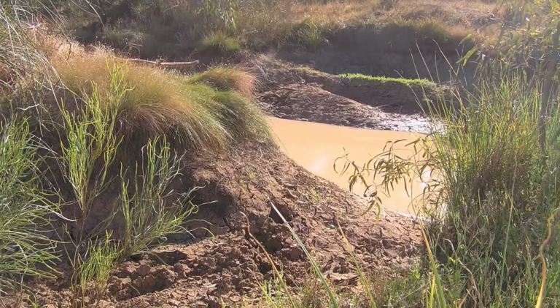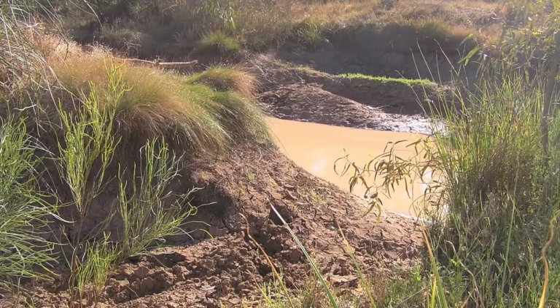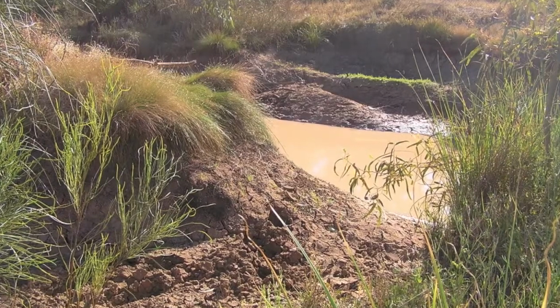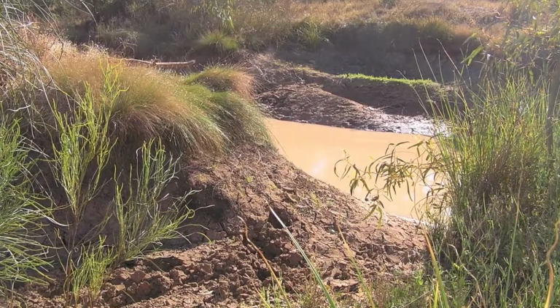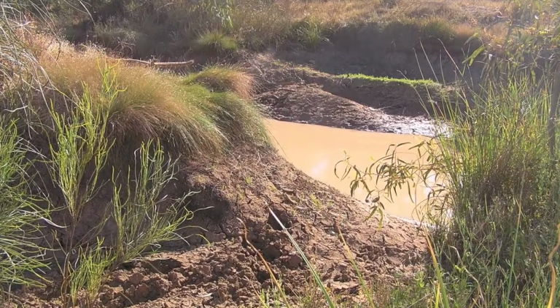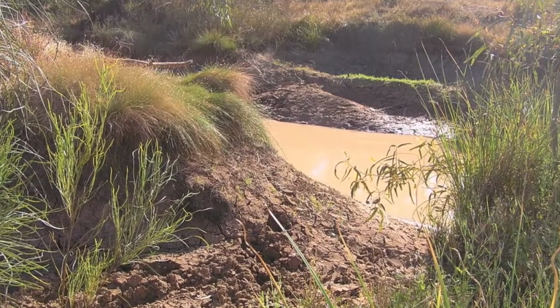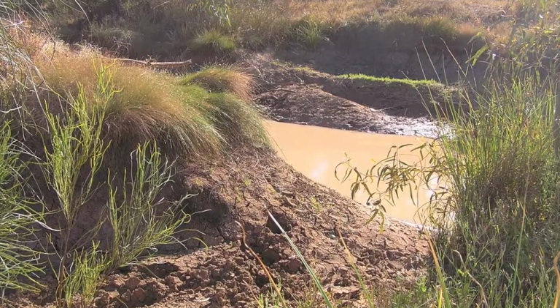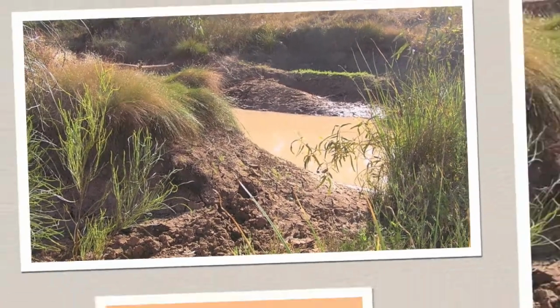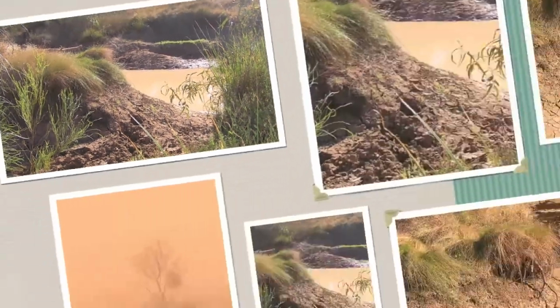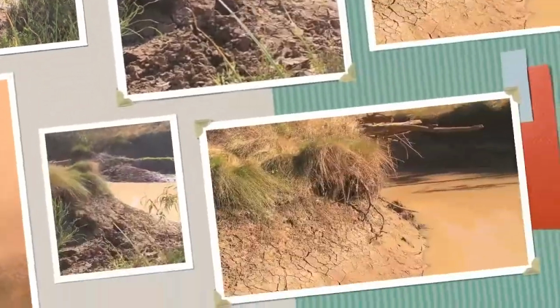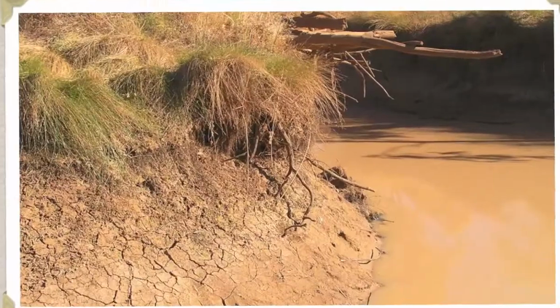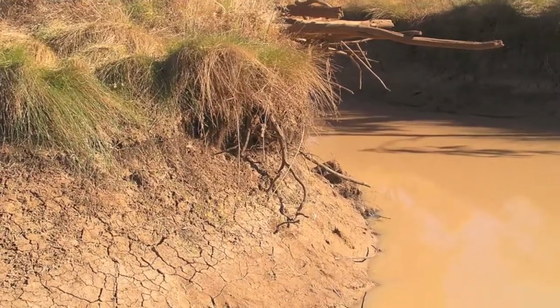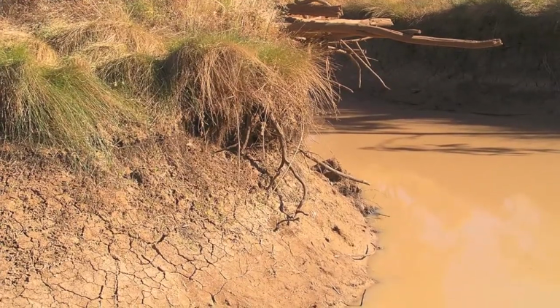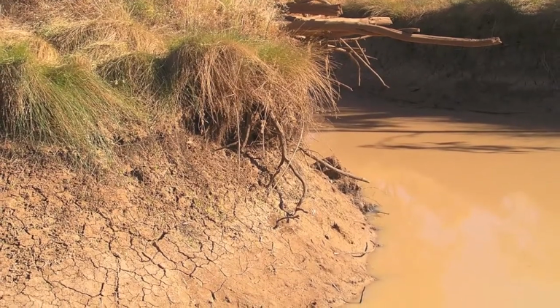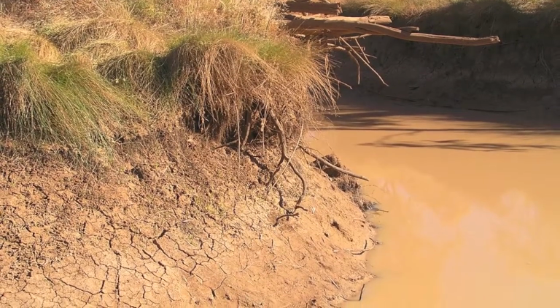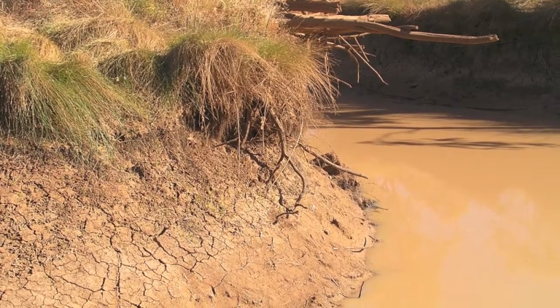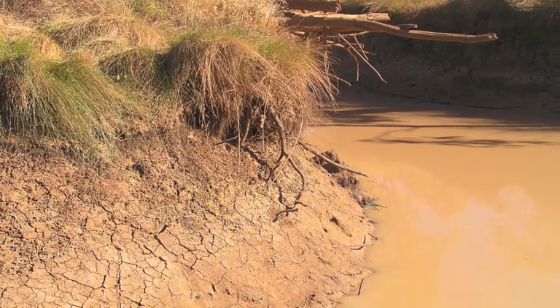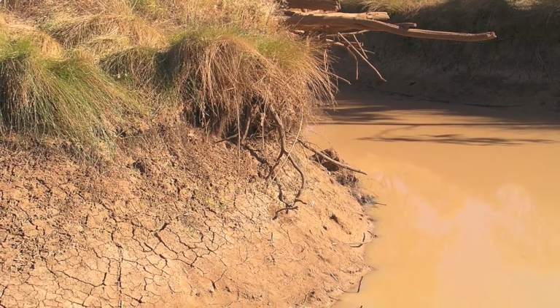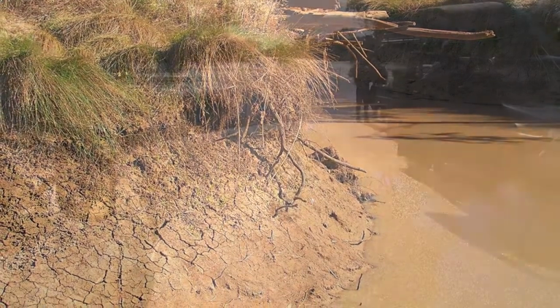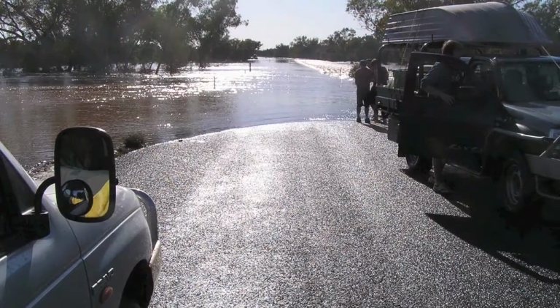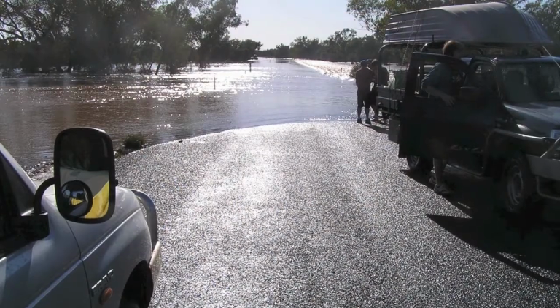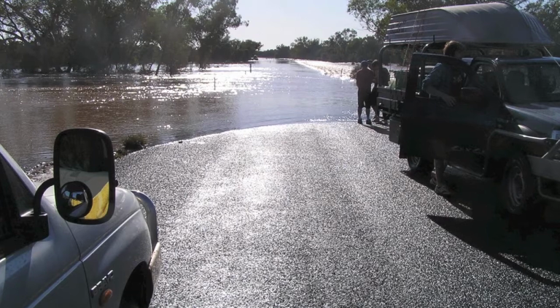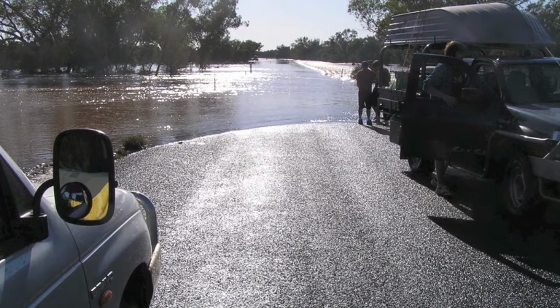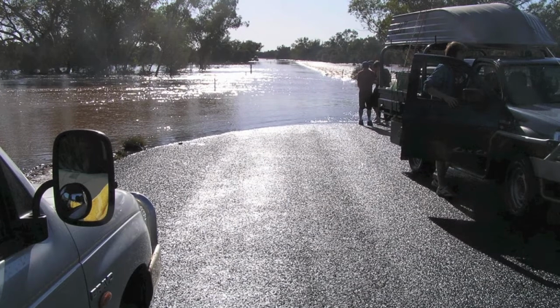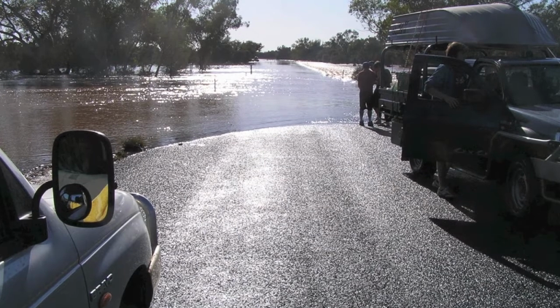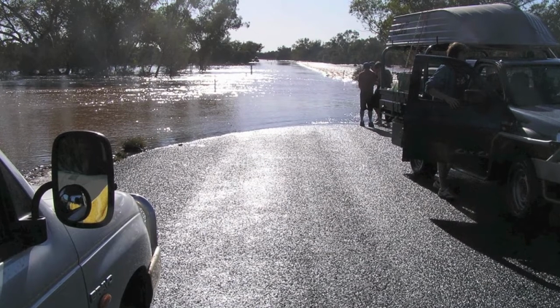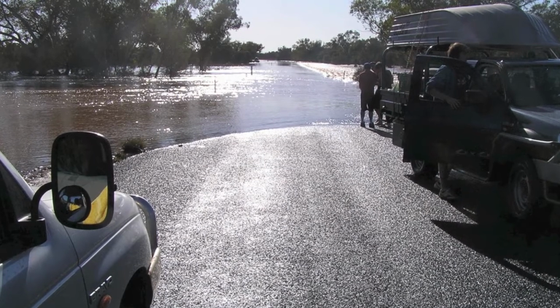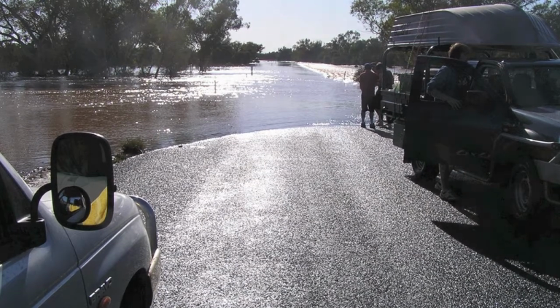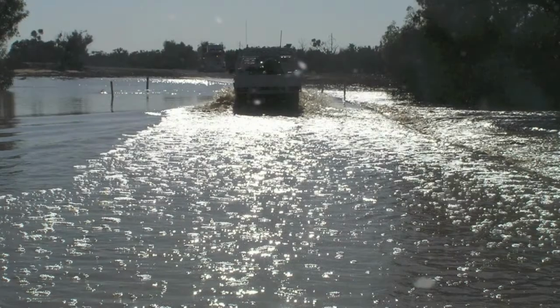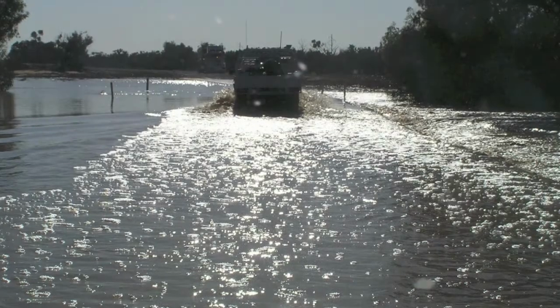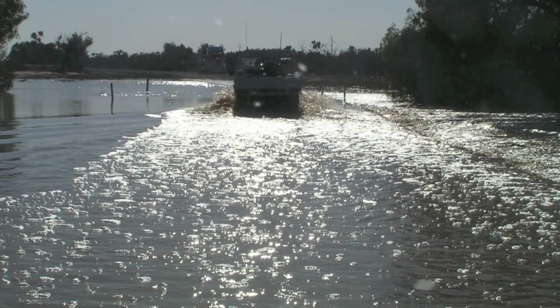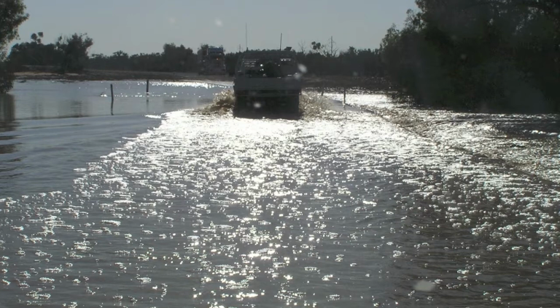This is some of the local environs around Quilpie. The water's almost always that coffee colour due to the very muddiness of the rivers here. From dust storms to flooding within a week and back again — it happens very quickly here.